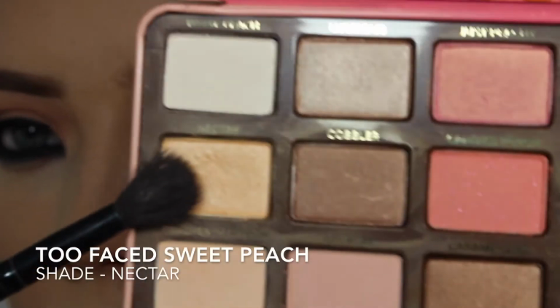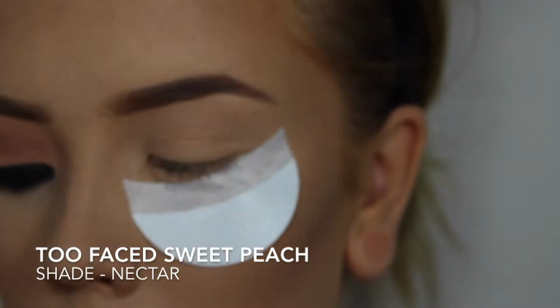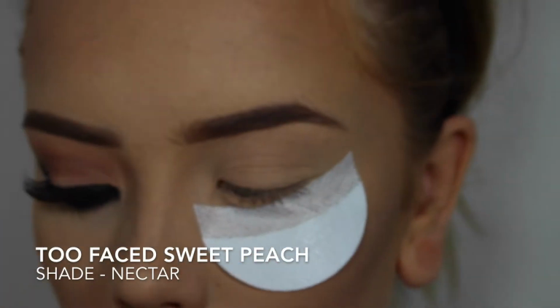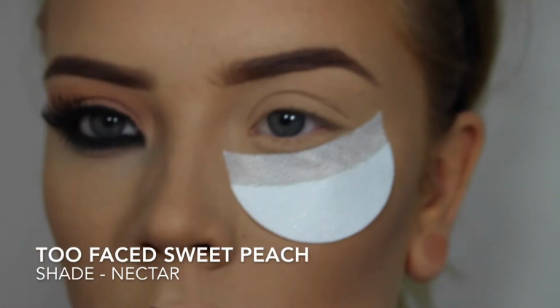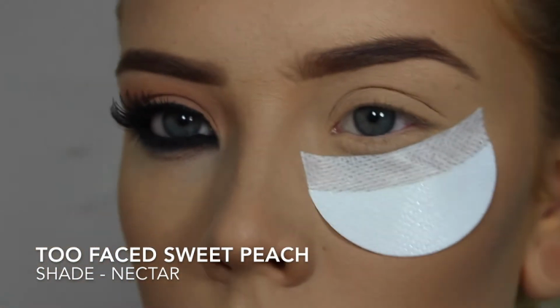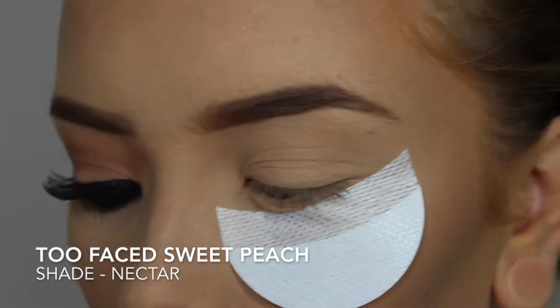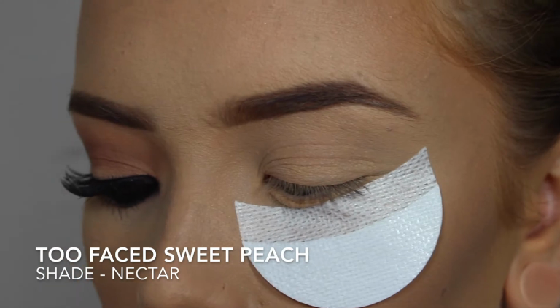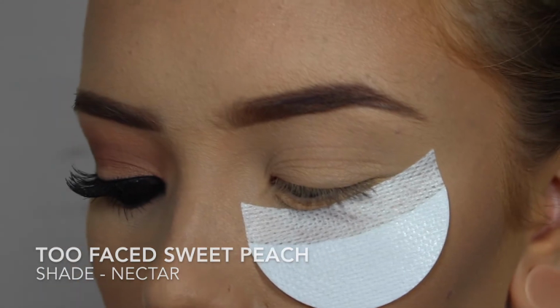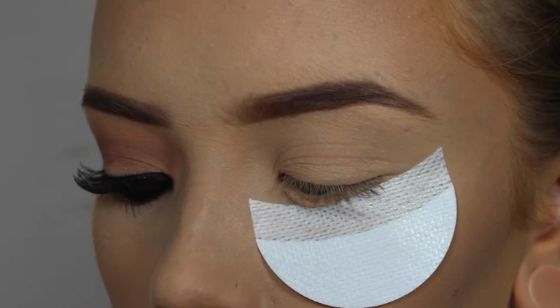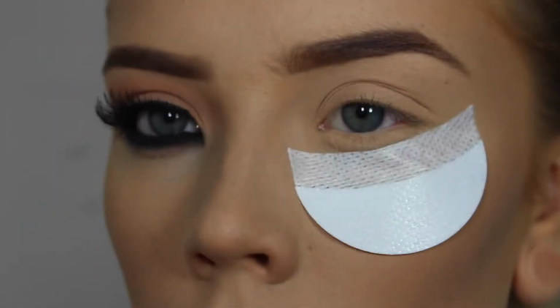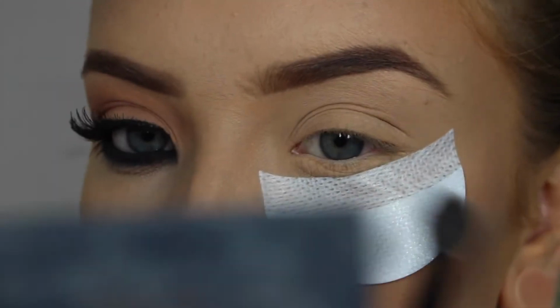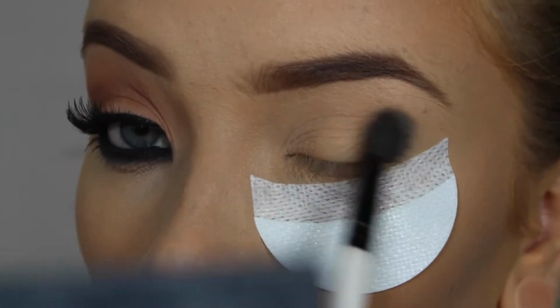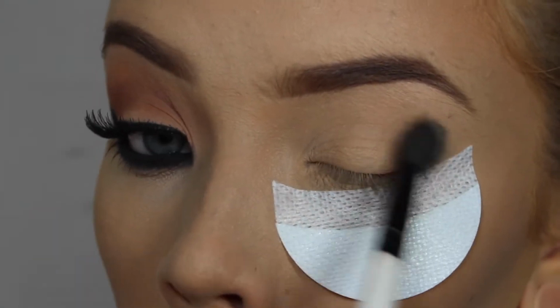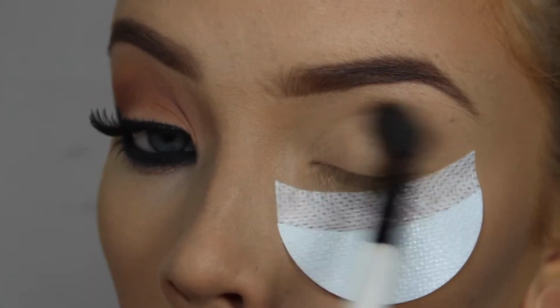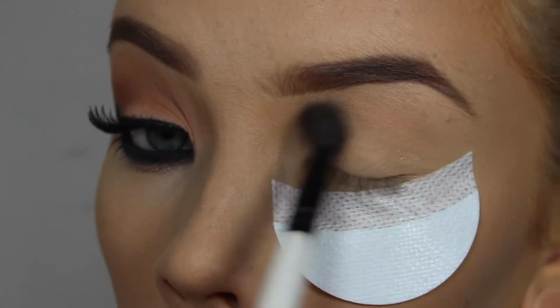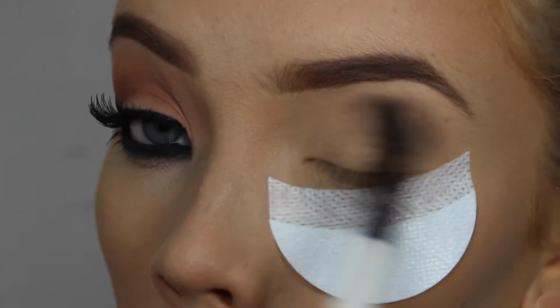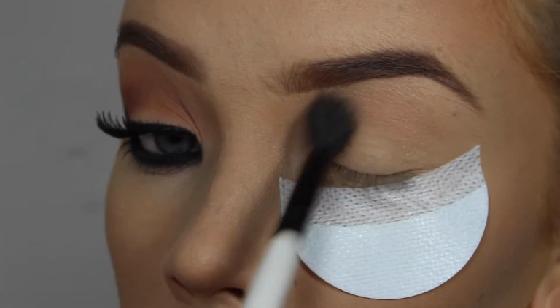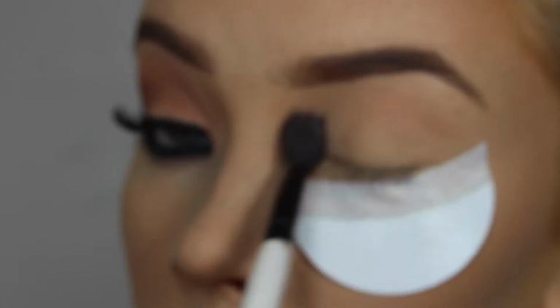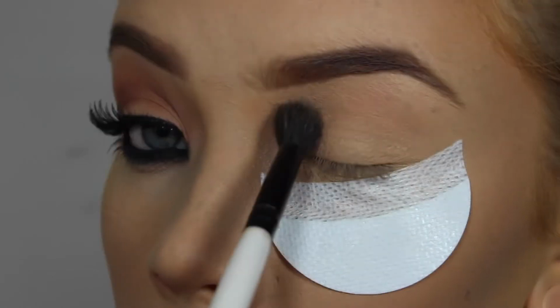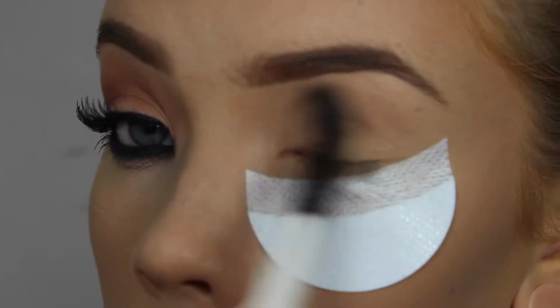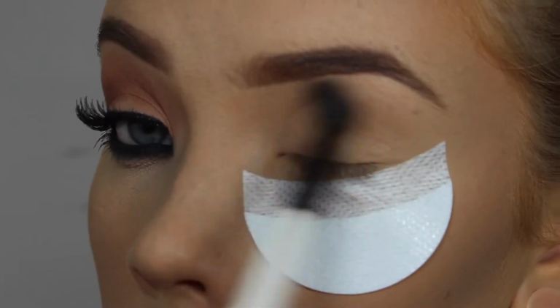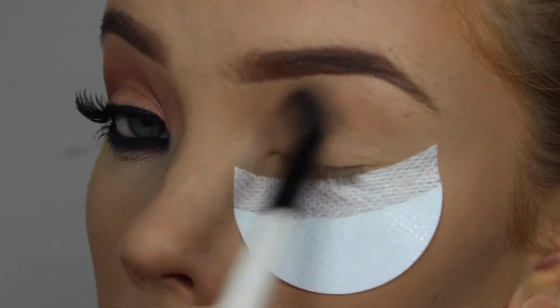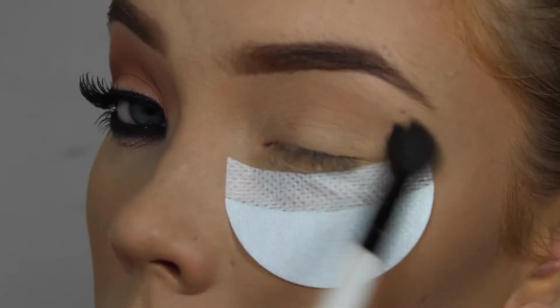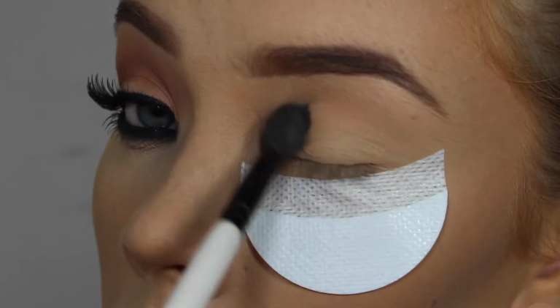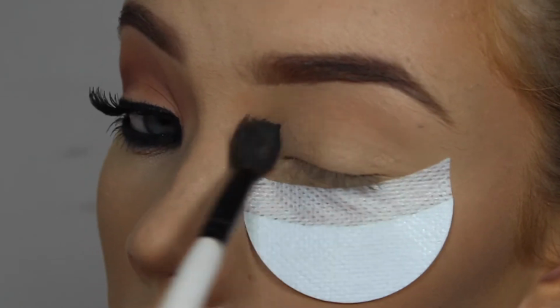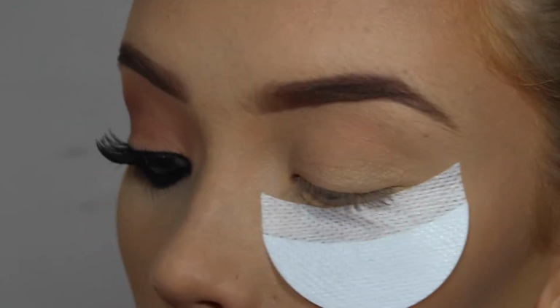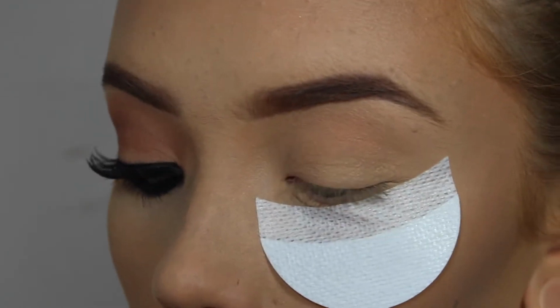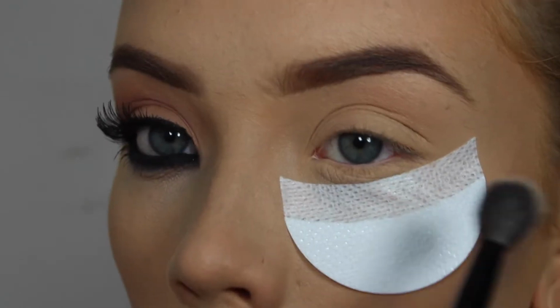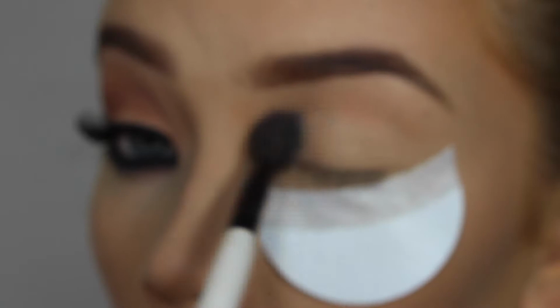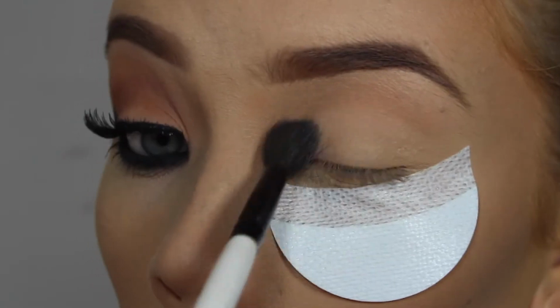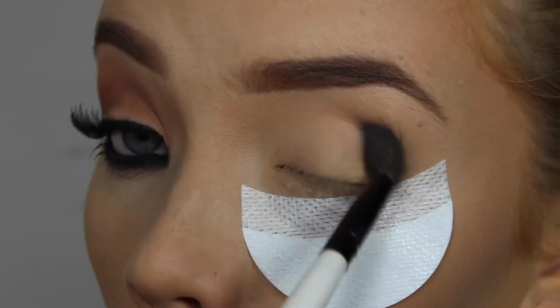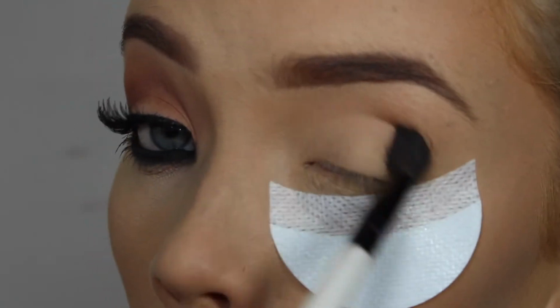I have already set my lid with the shade Peaches and Cream from the Too Faced Sweet Peach palette, and I'm just going over the top with Nectar. Applying this shadow doesn't add much colour but it will help blending later on.